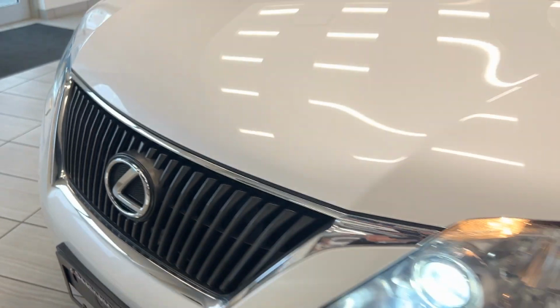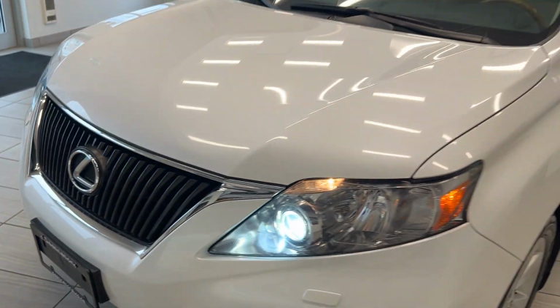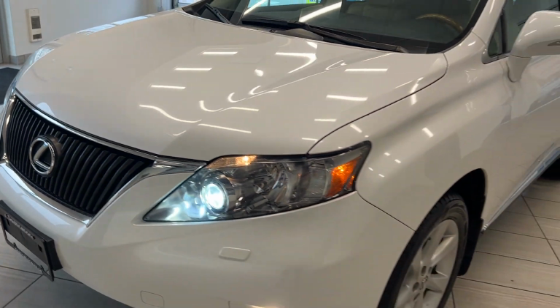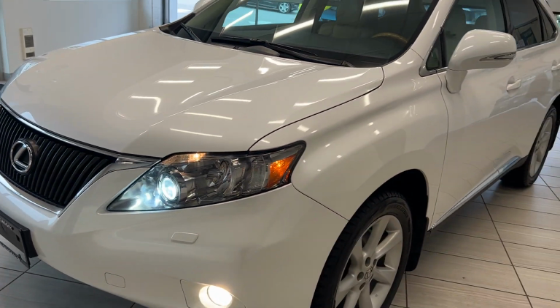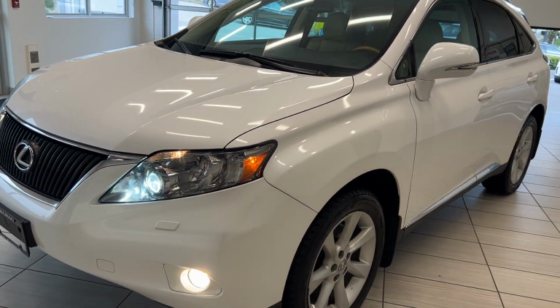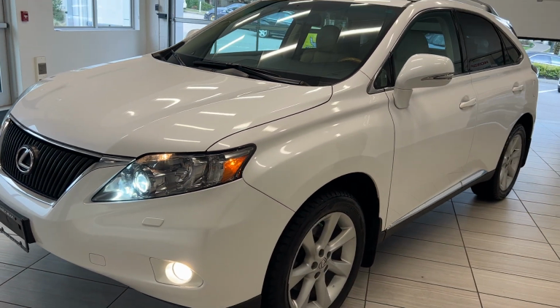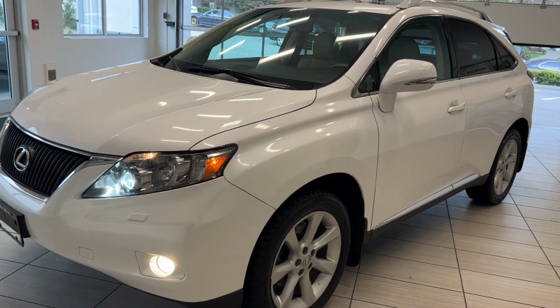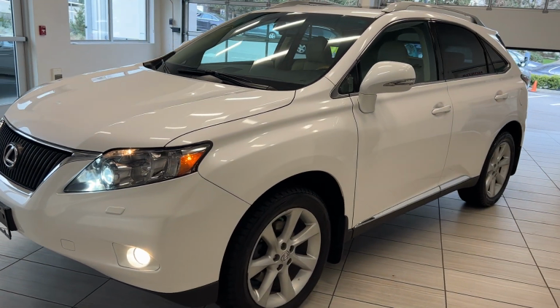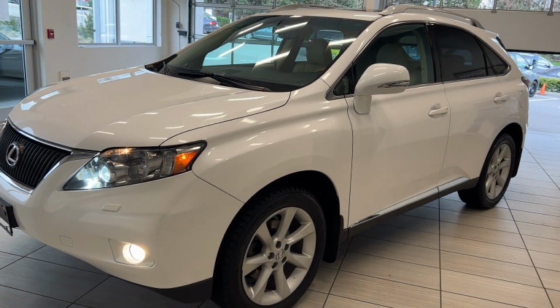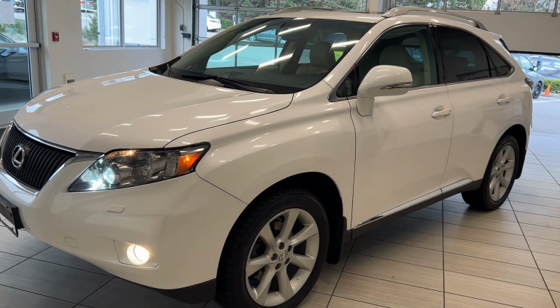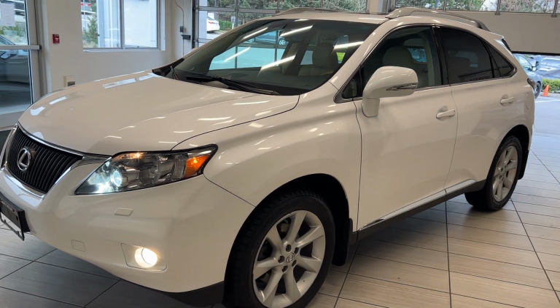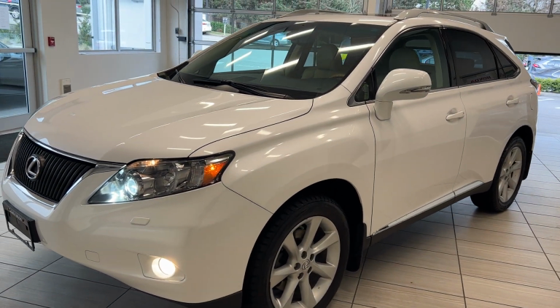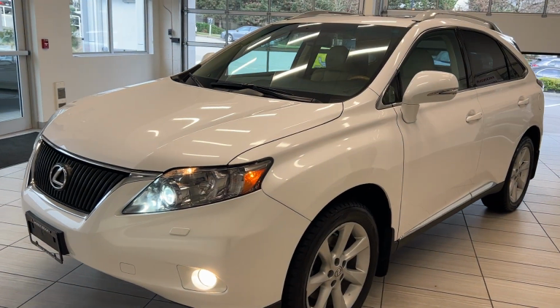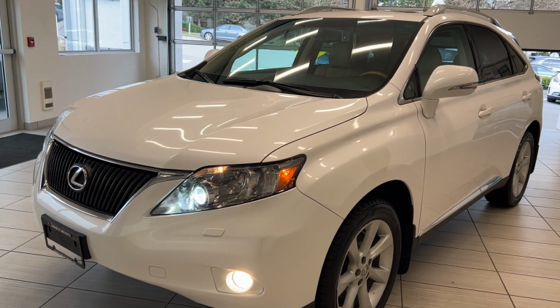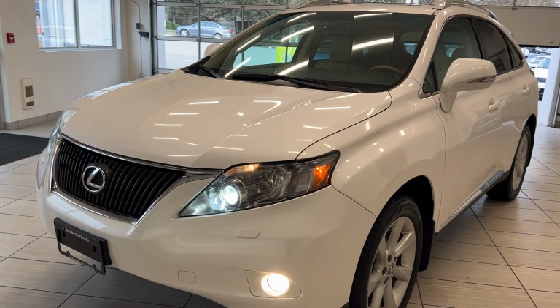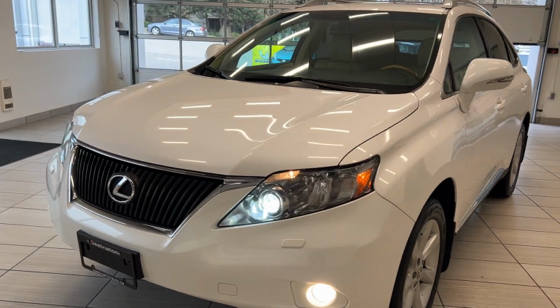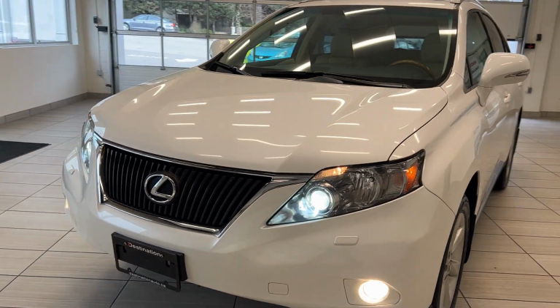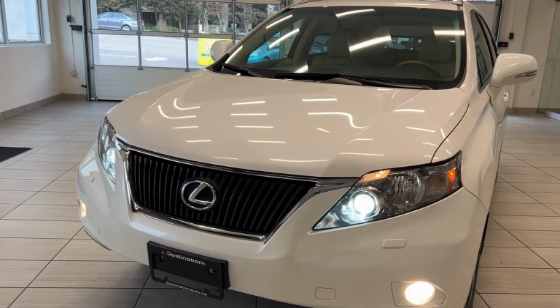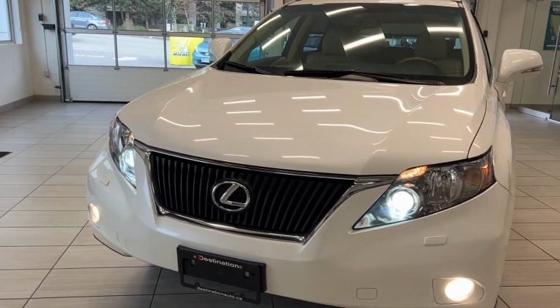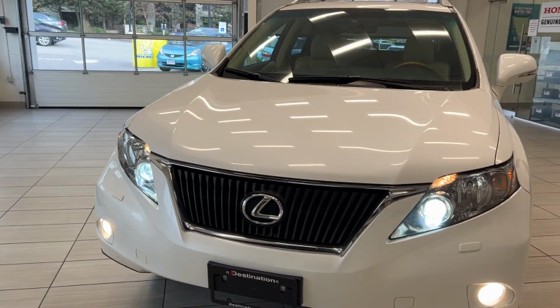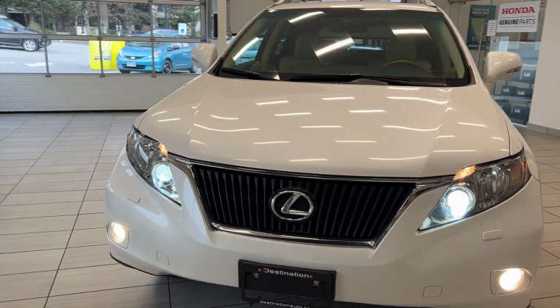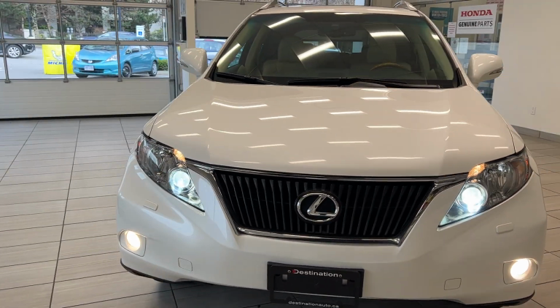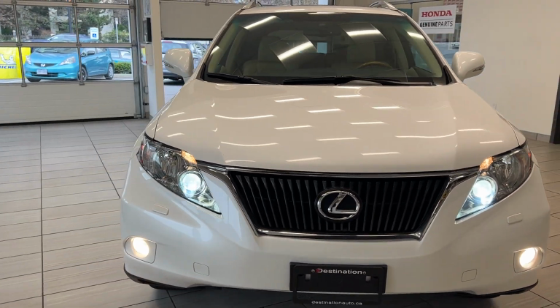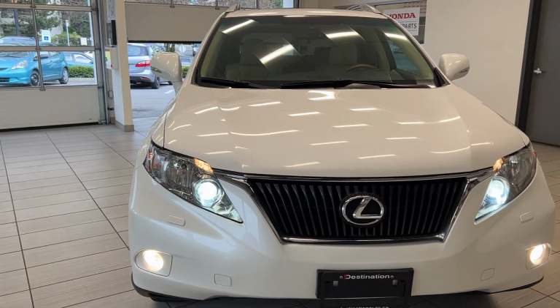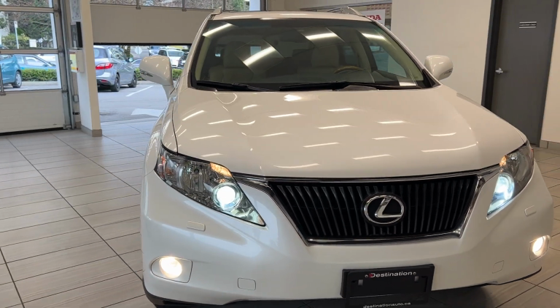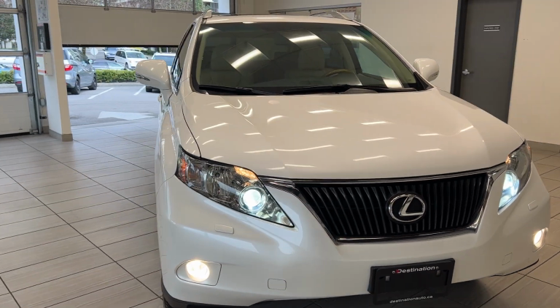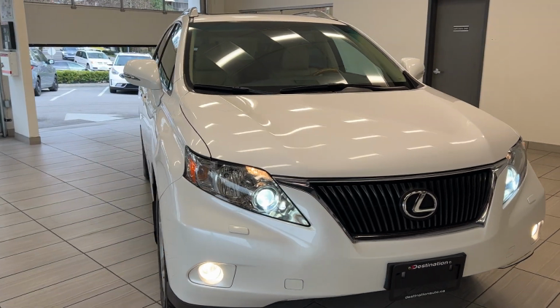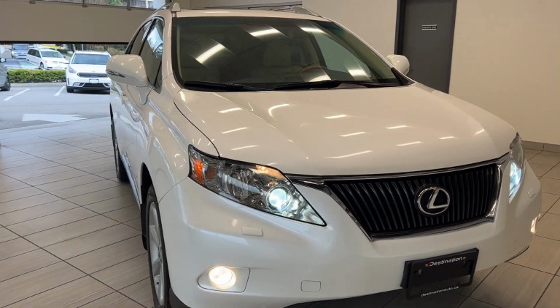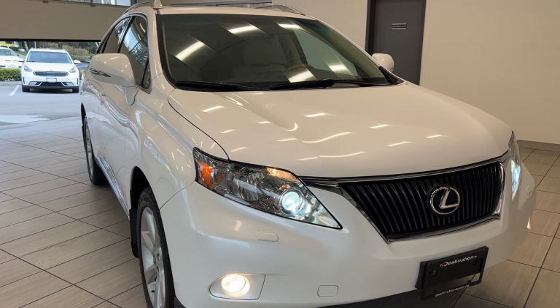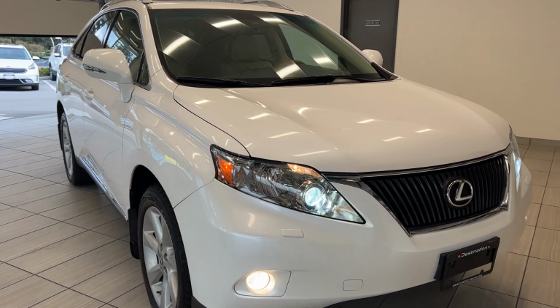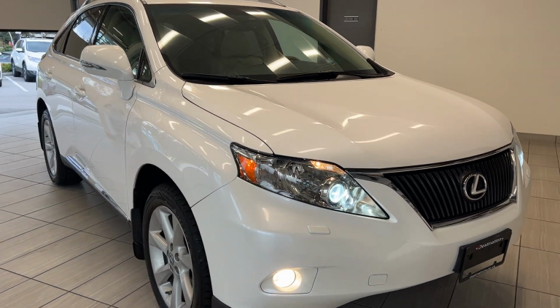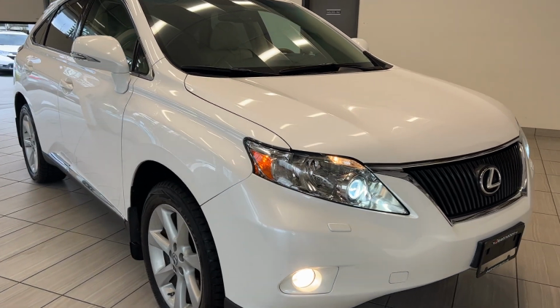Check it out guys, we're looking at this 2010 Lexus RX 350. Lexus knows how to do luxury and this is another great example of it. We'll do a quick walk around and point out a couple of the key features on it.